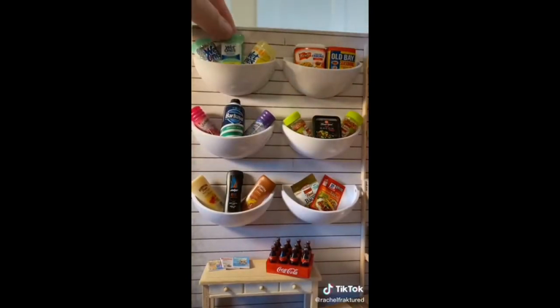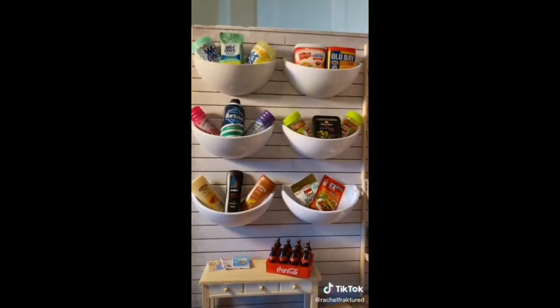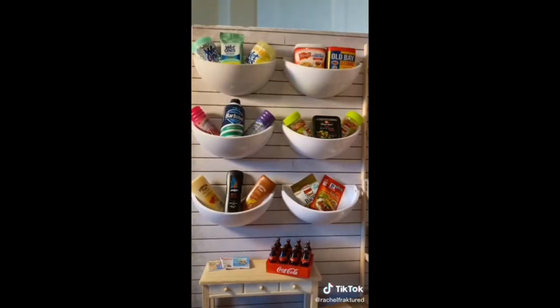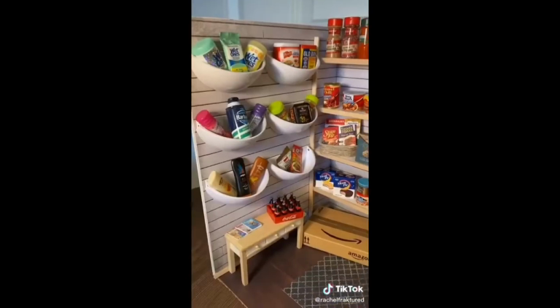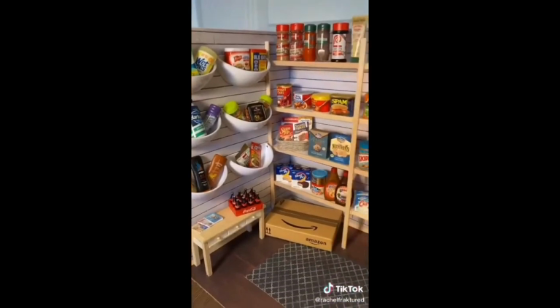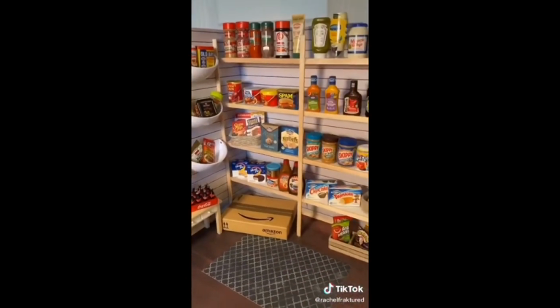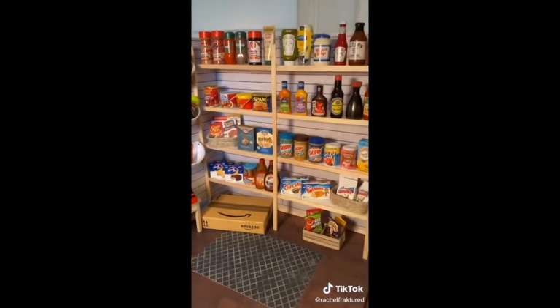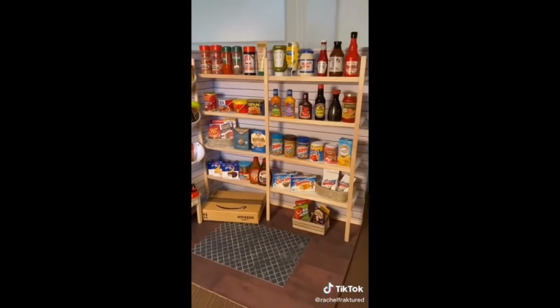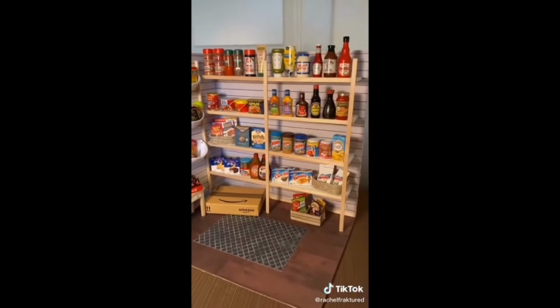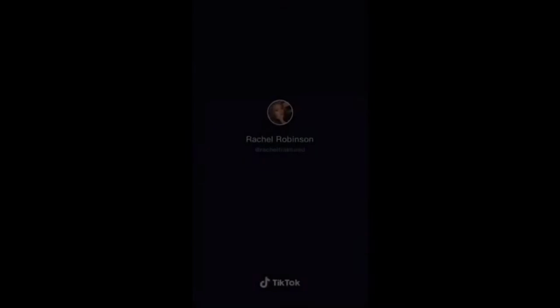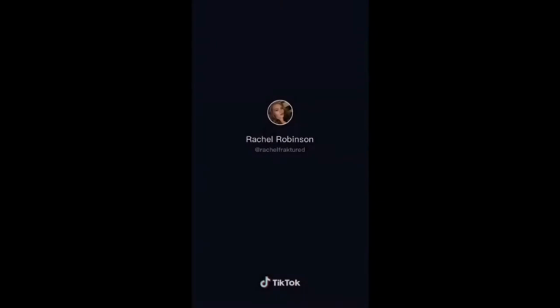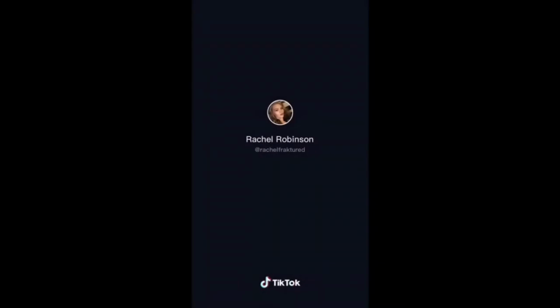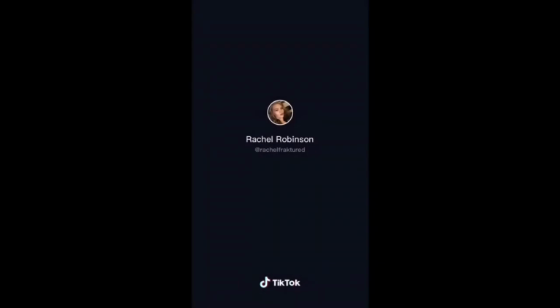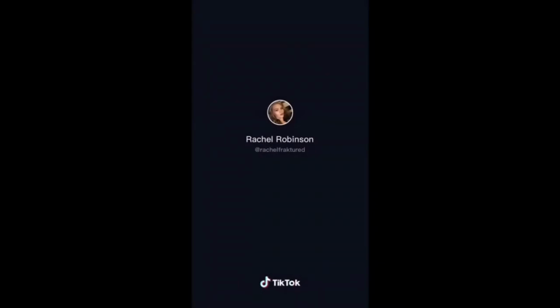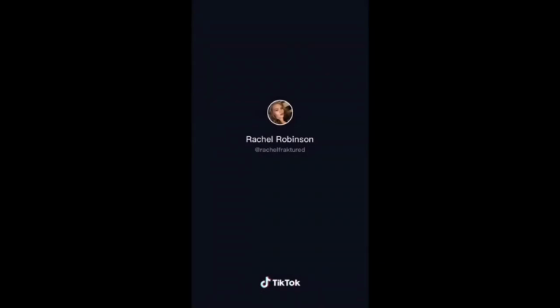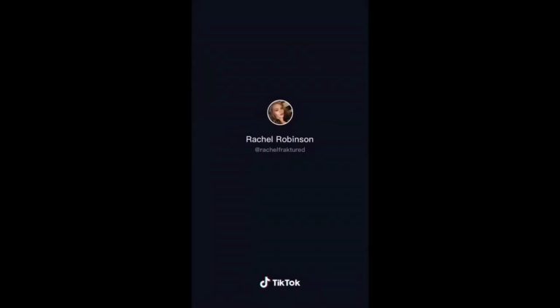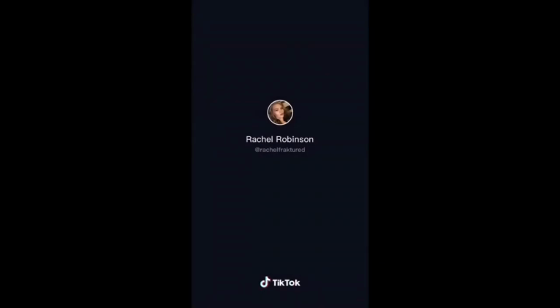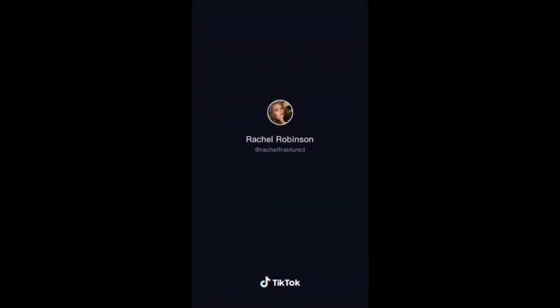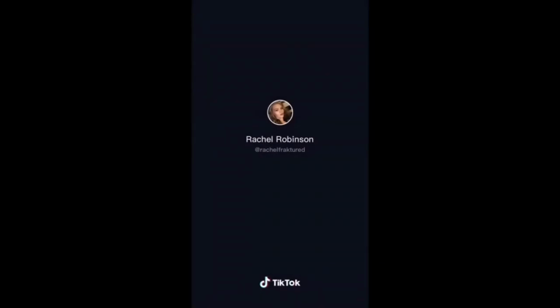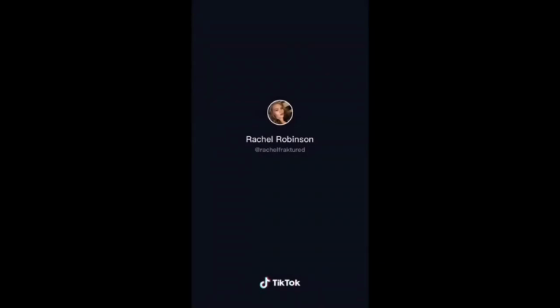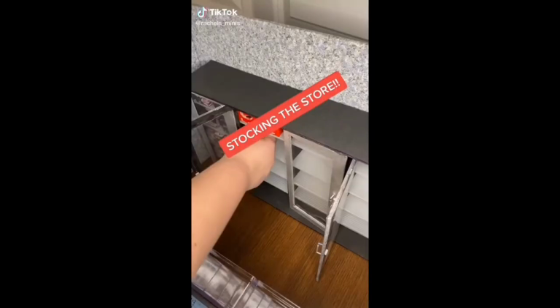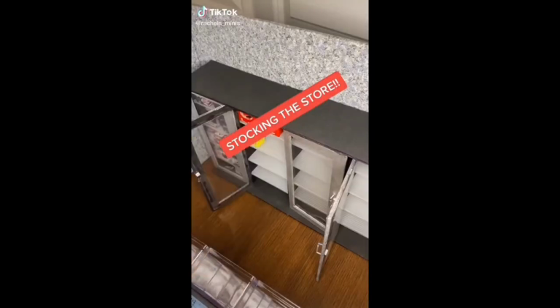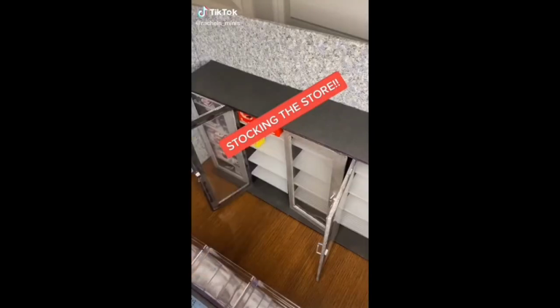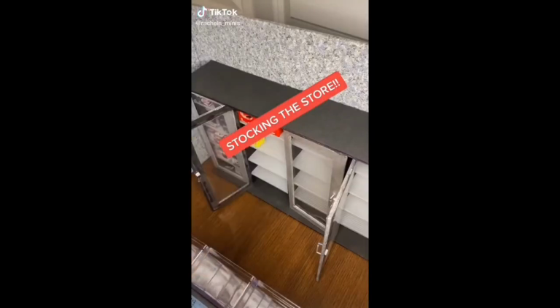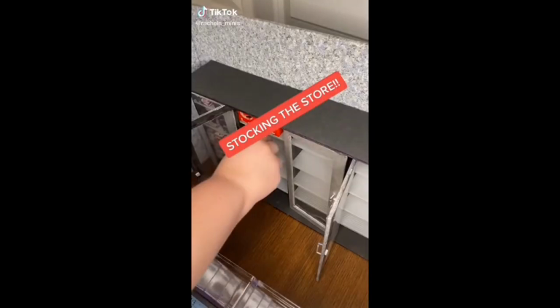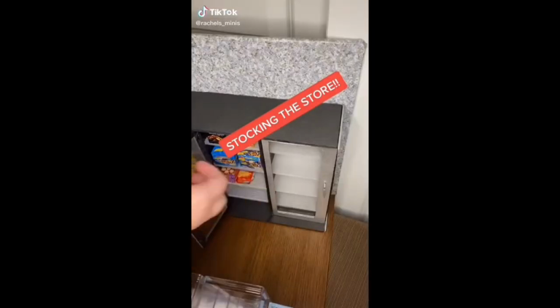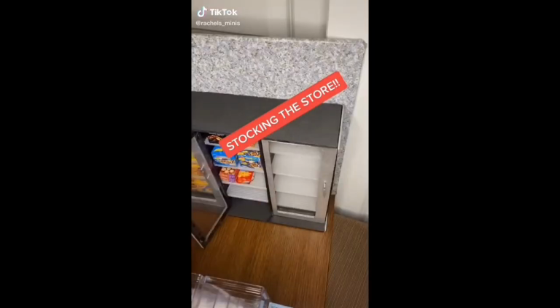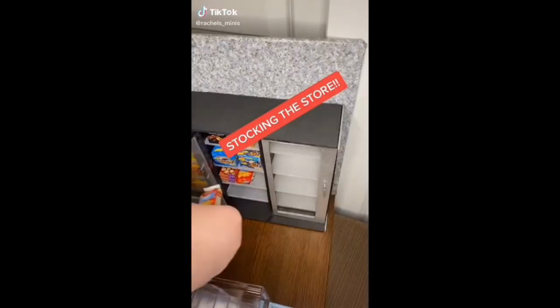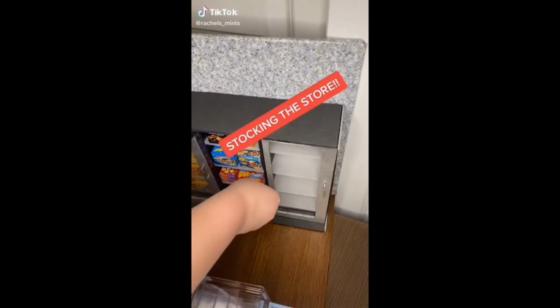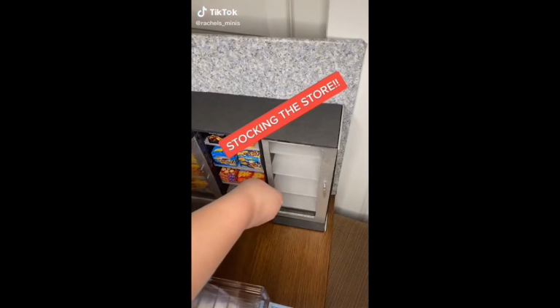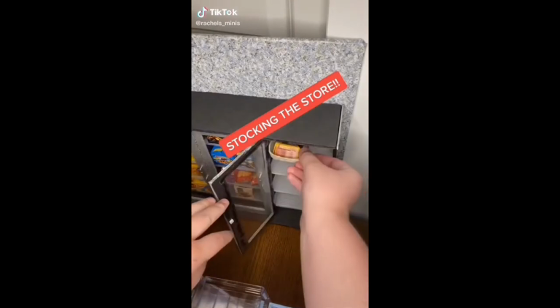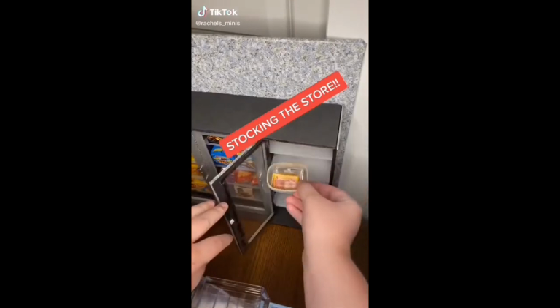We are all stocked and ready to go. Welcome back guys, let's go ahead and stock the new grocery store.